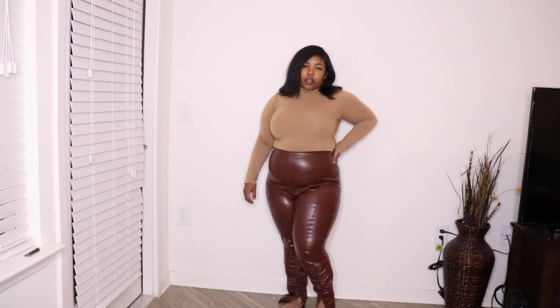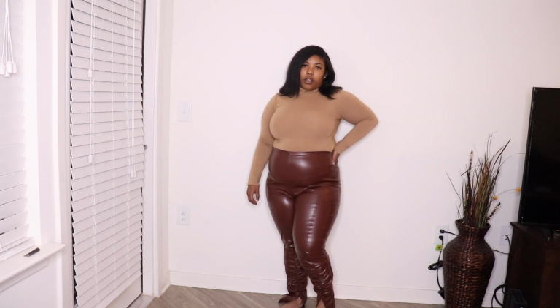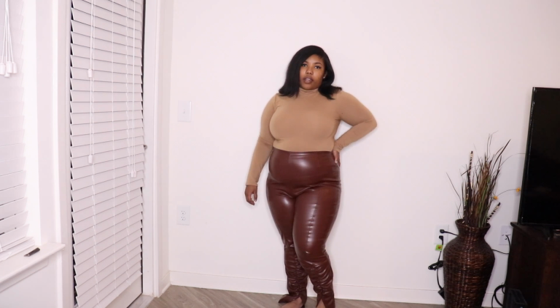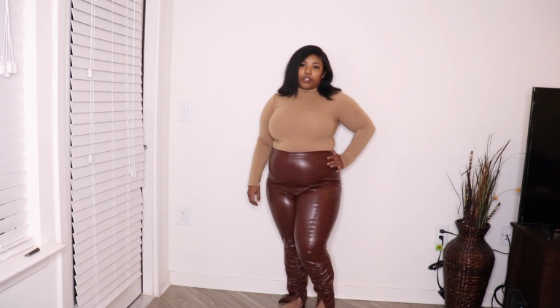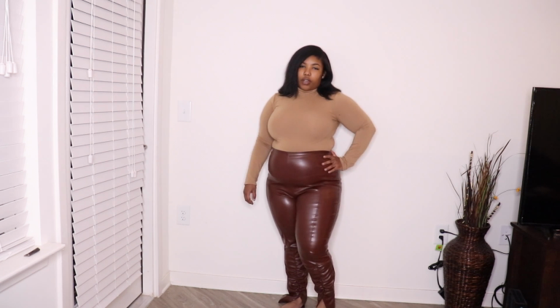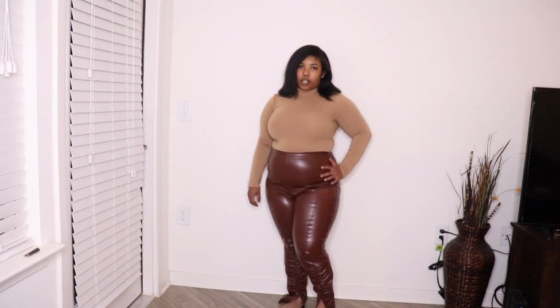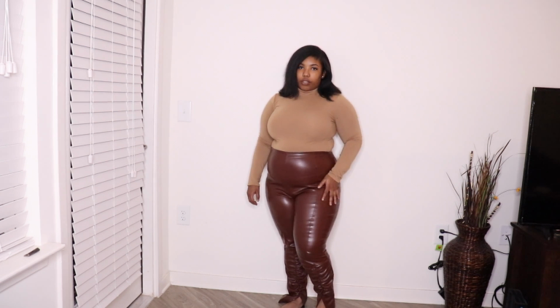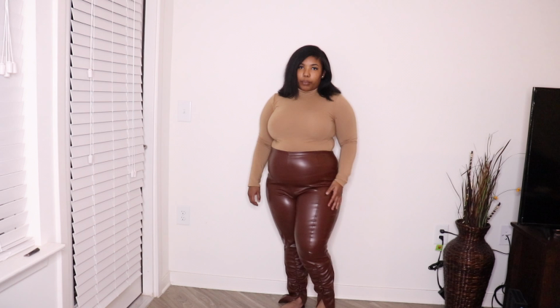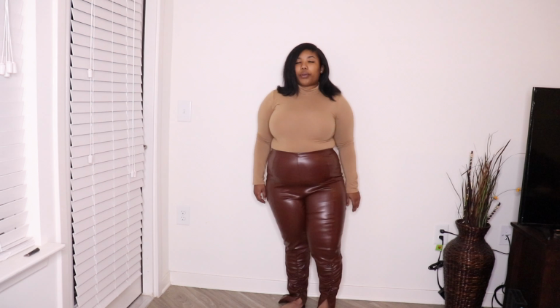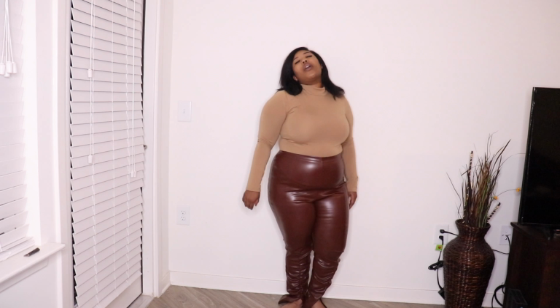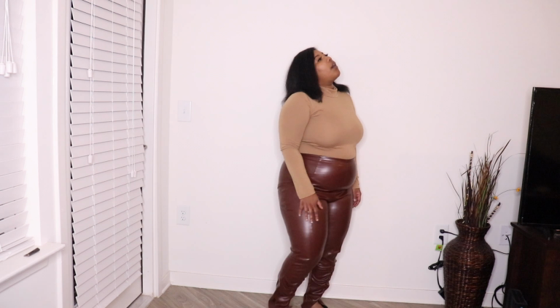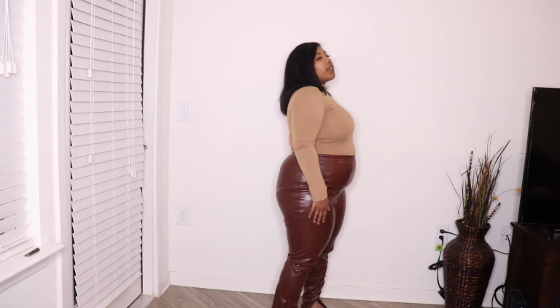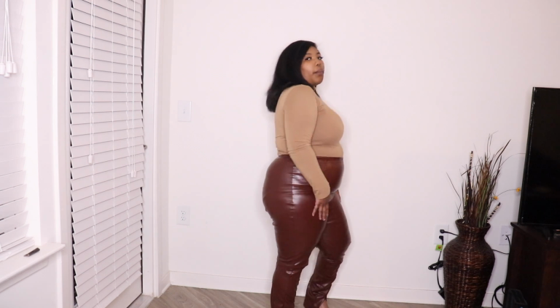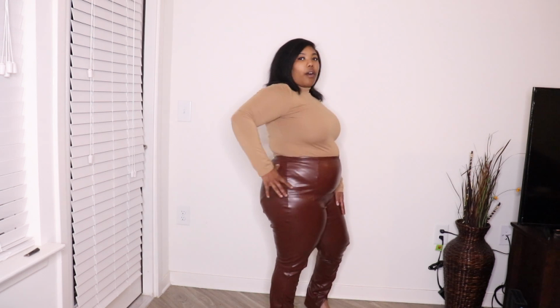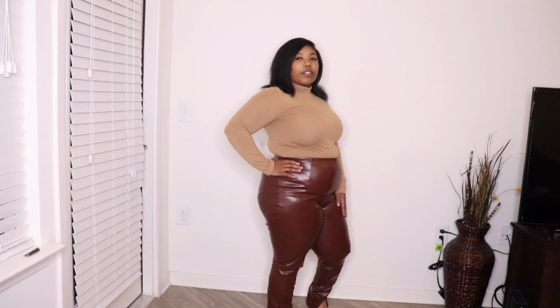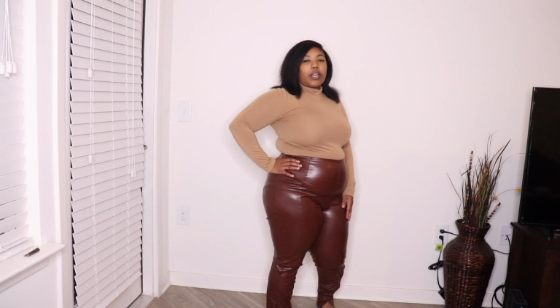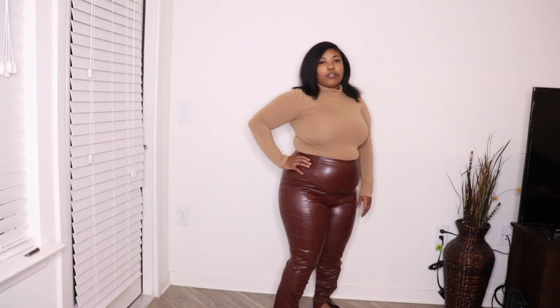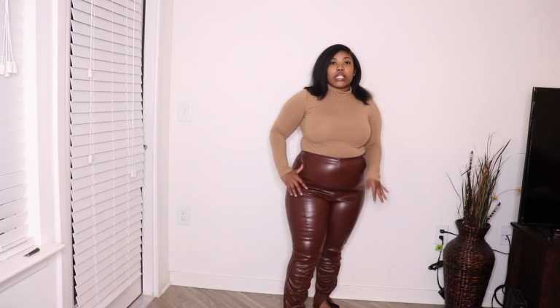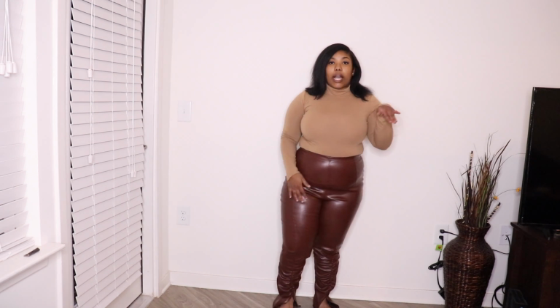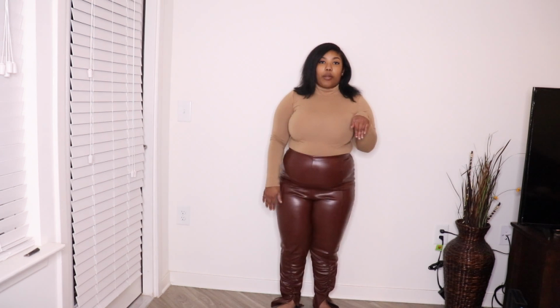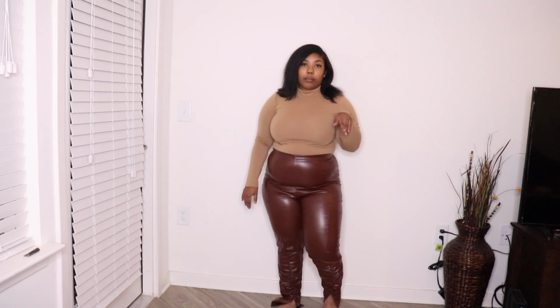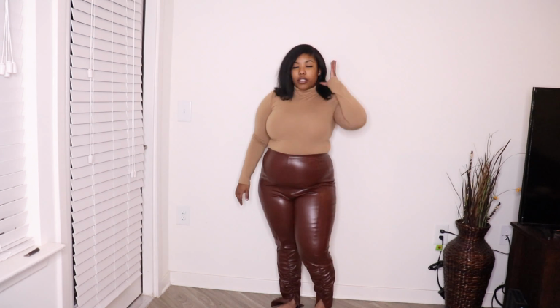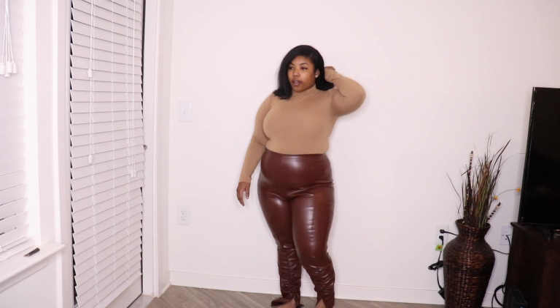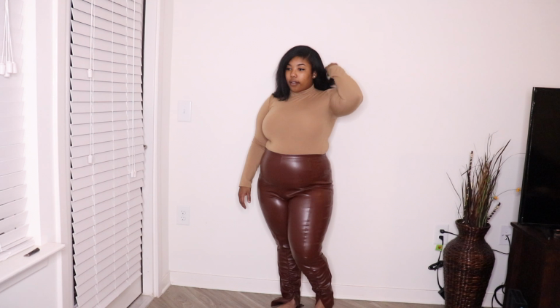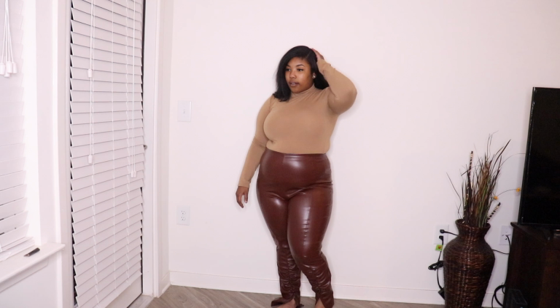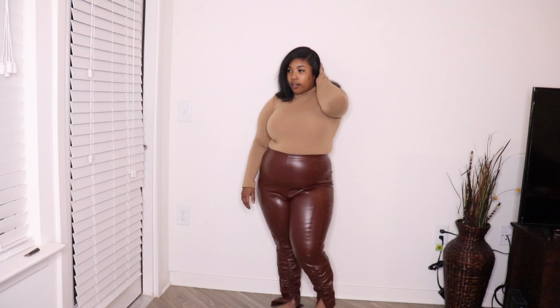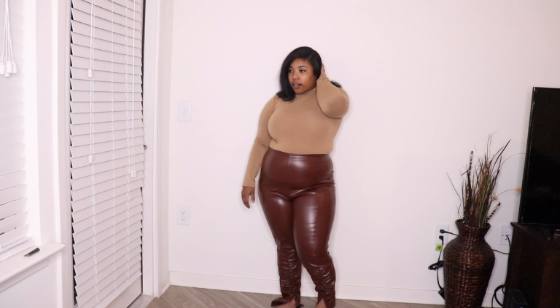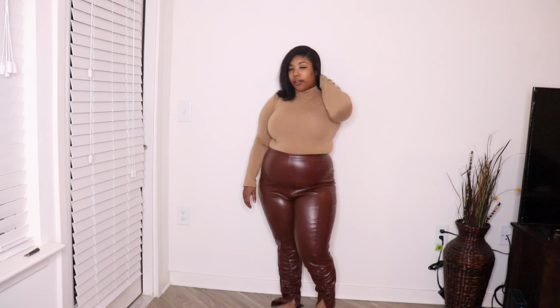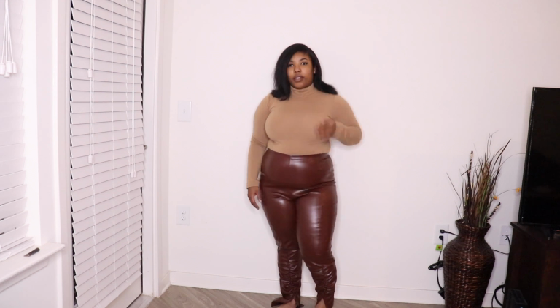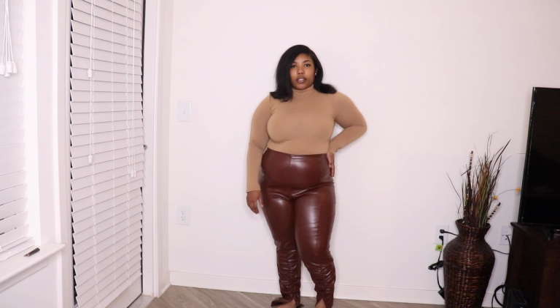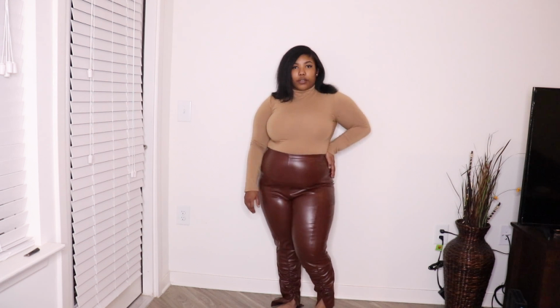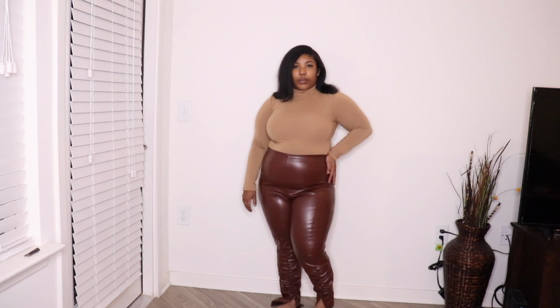I can even show you the back so you can really see how the bottom is. I really think these are really cute.